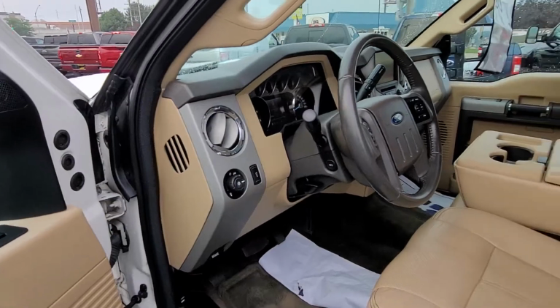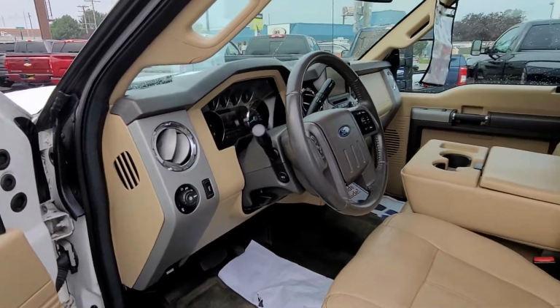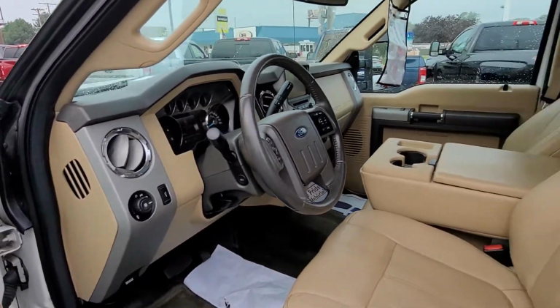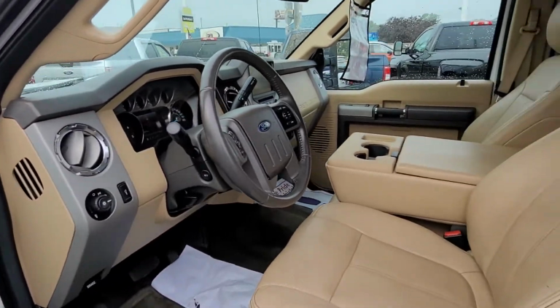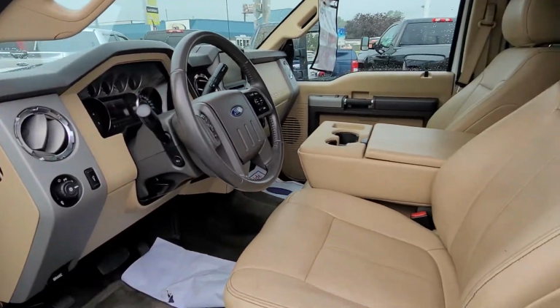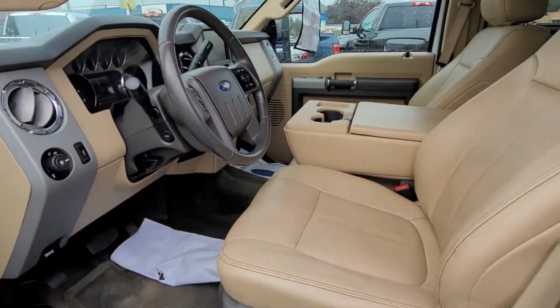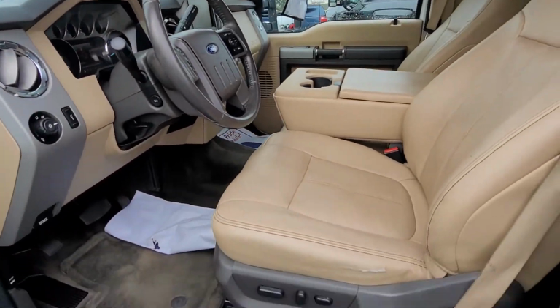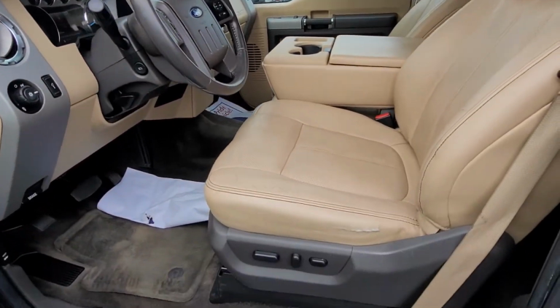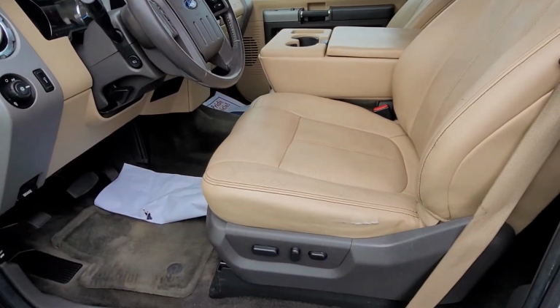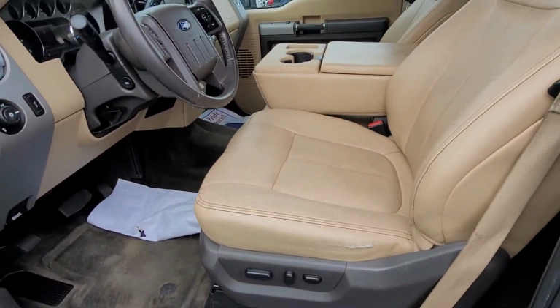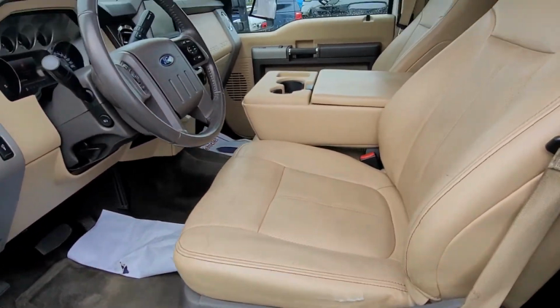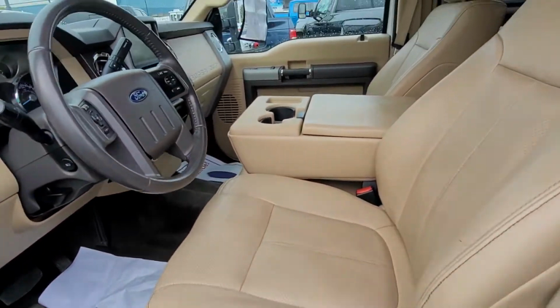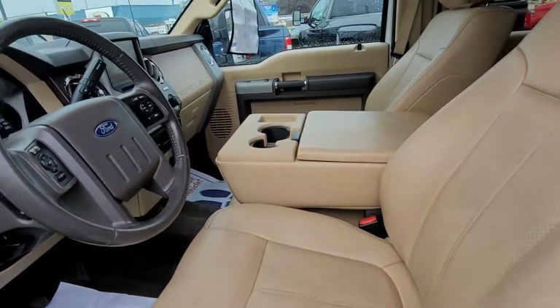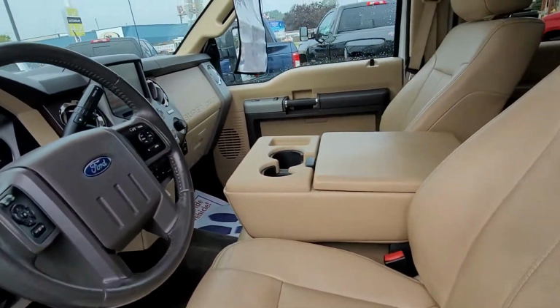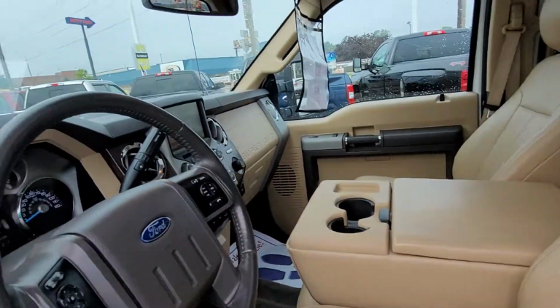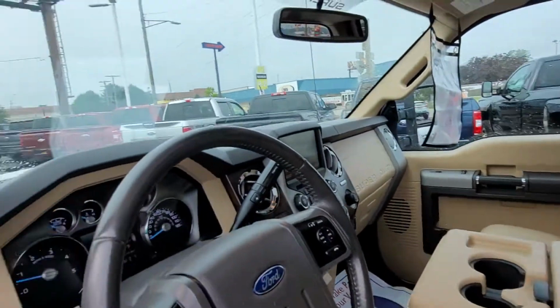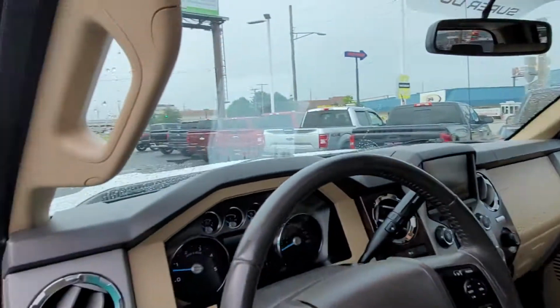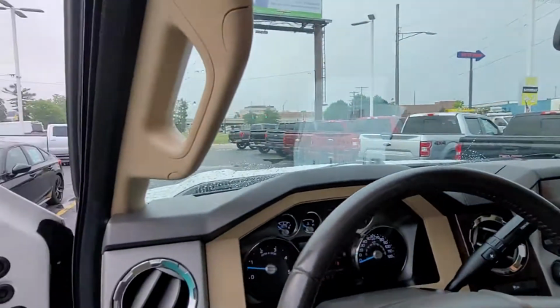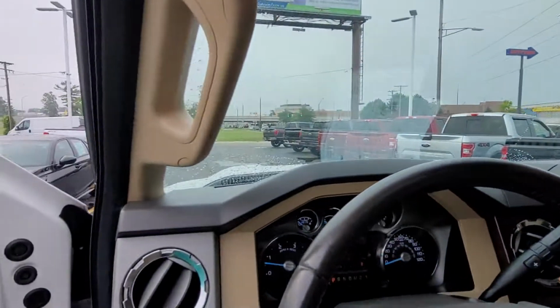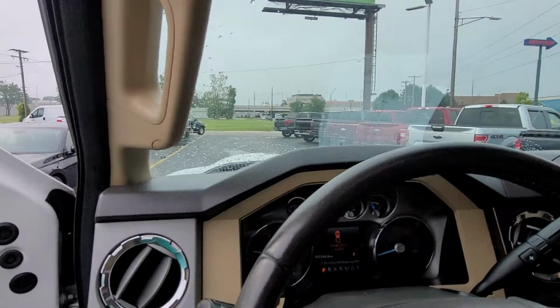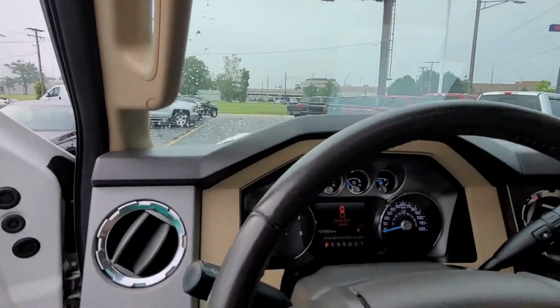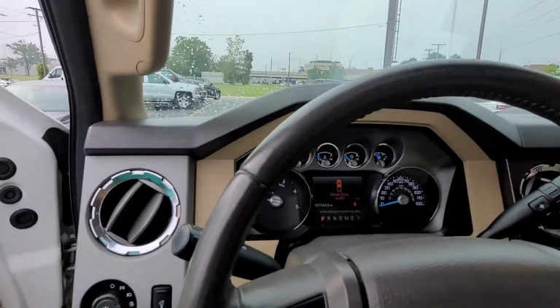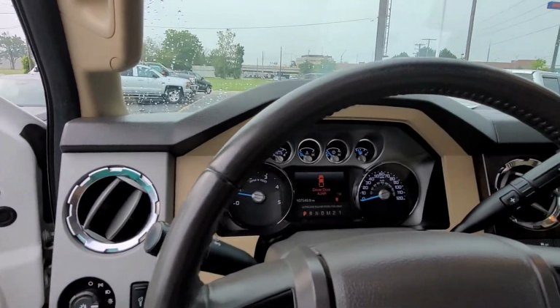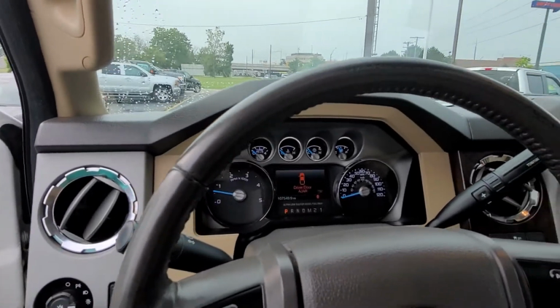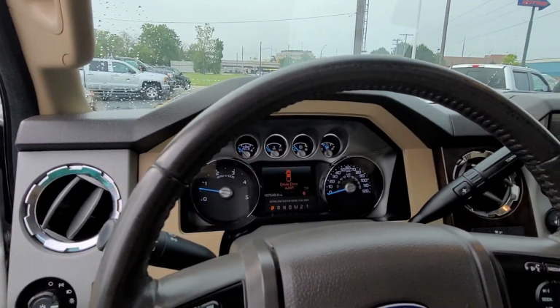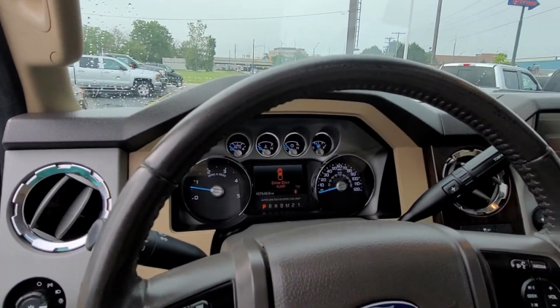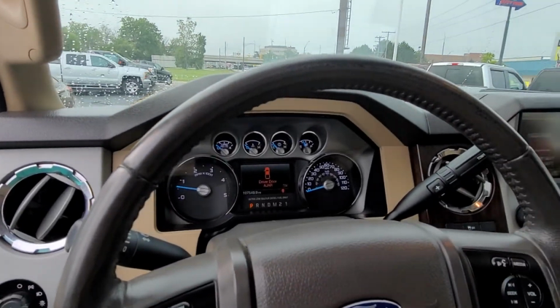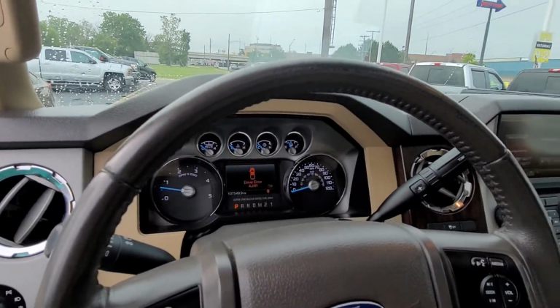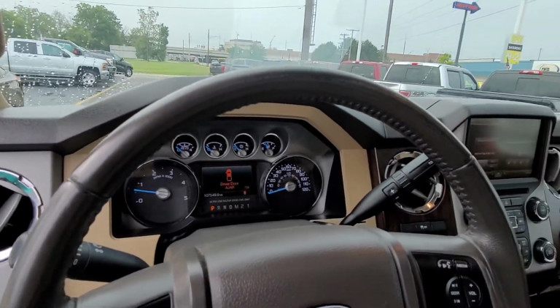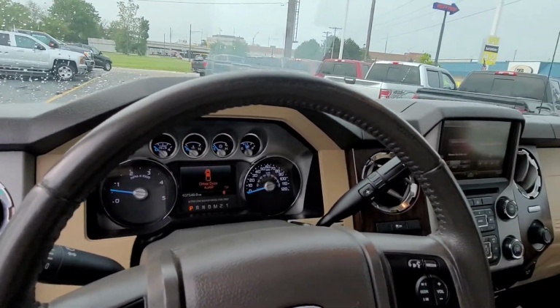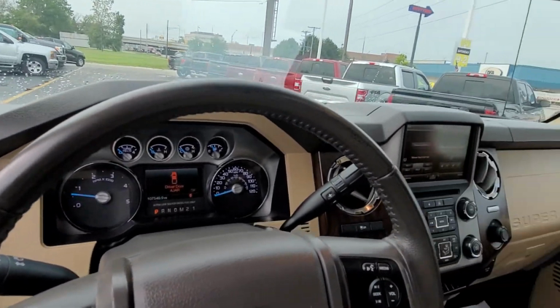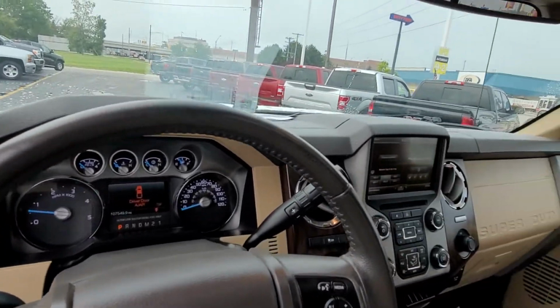It has power windows, power locks, and memory seats. 107,000 on the odometer — that's nothing for a diesel.